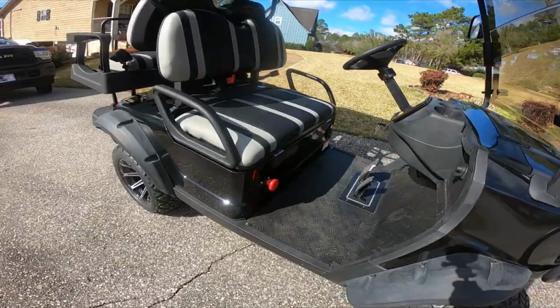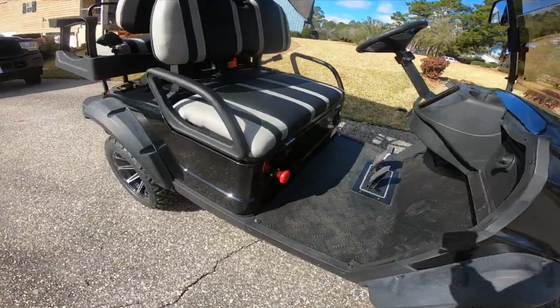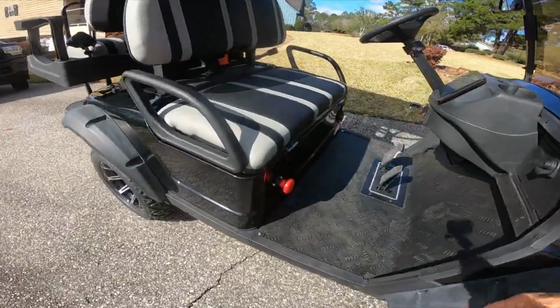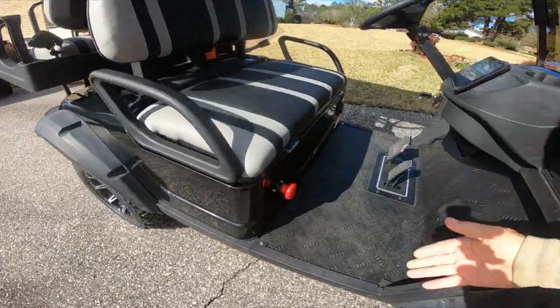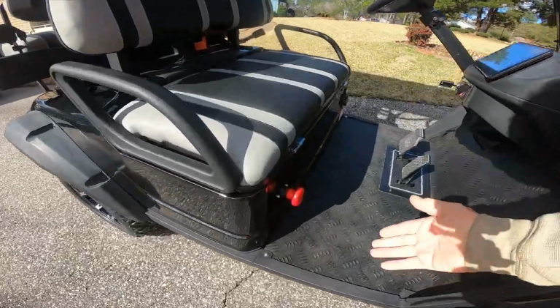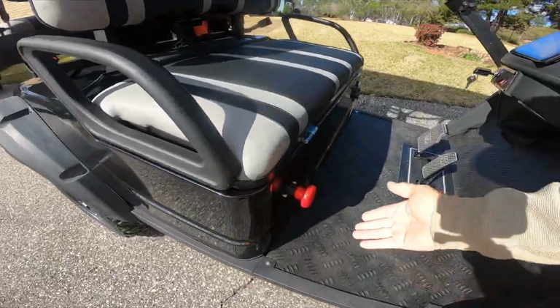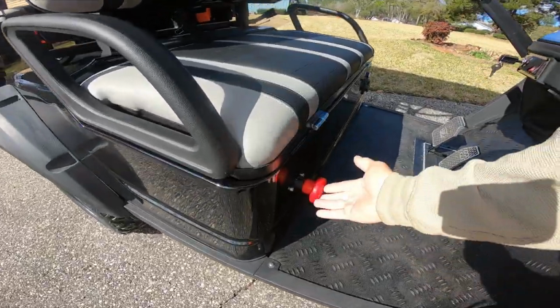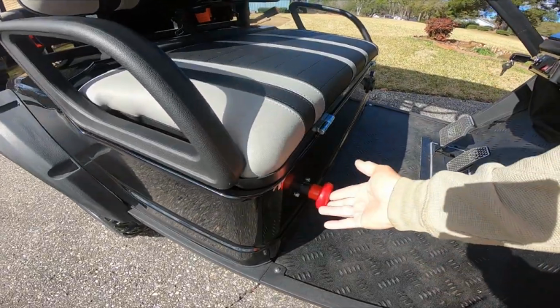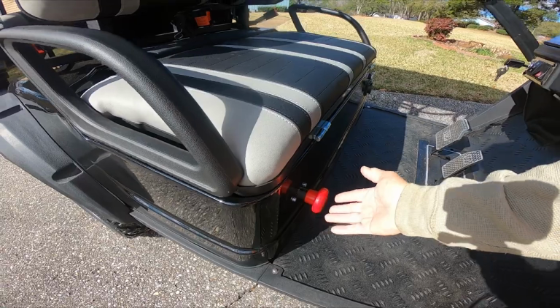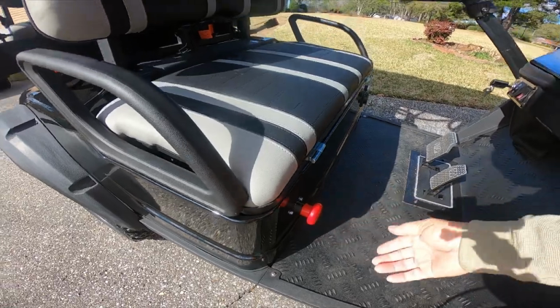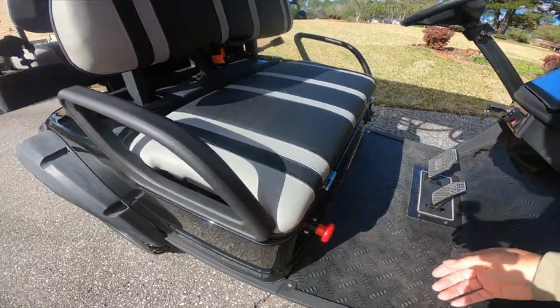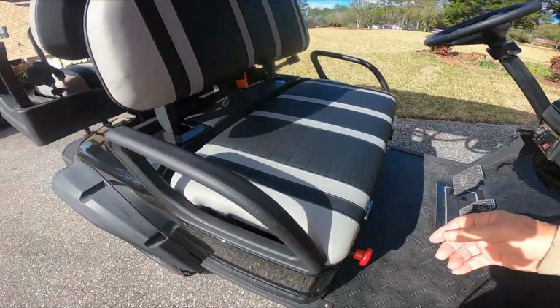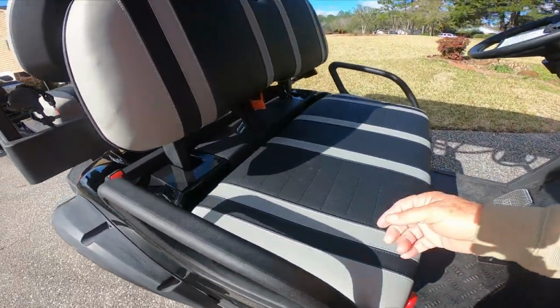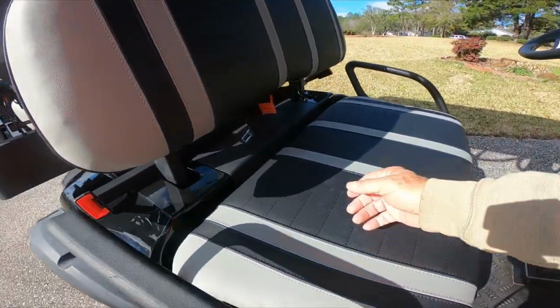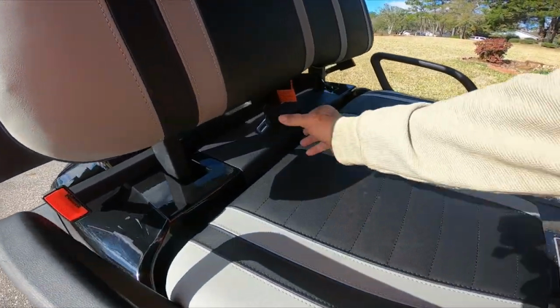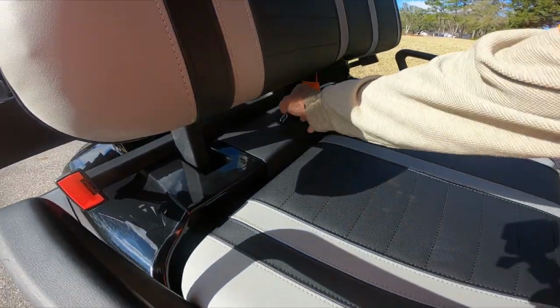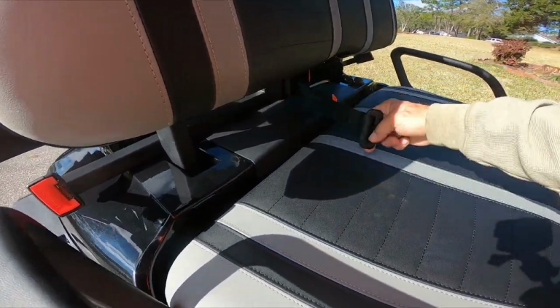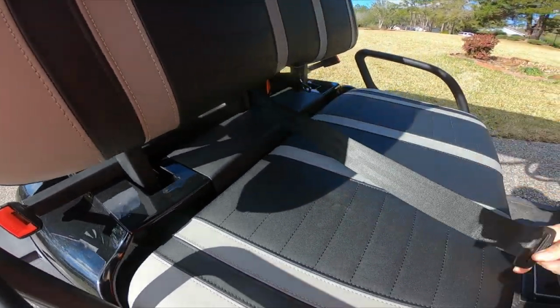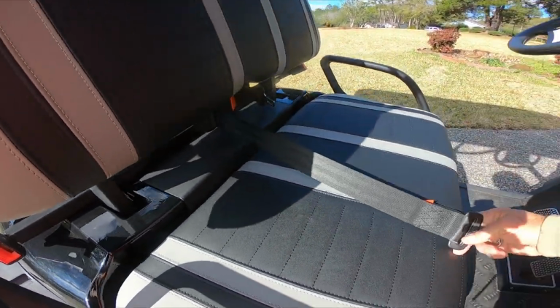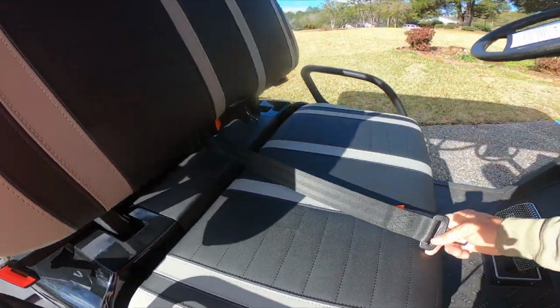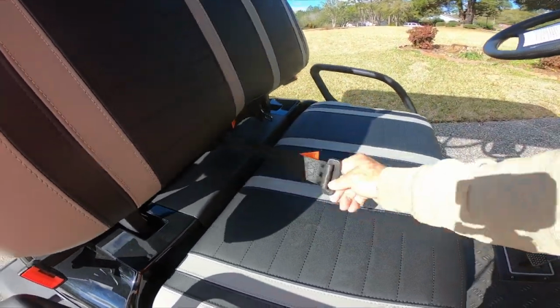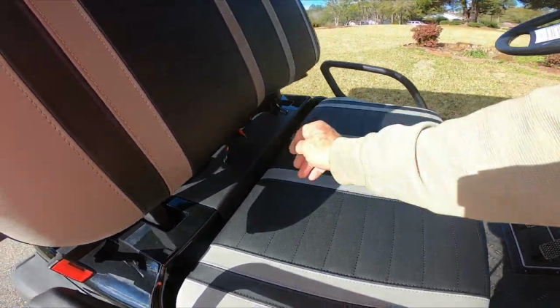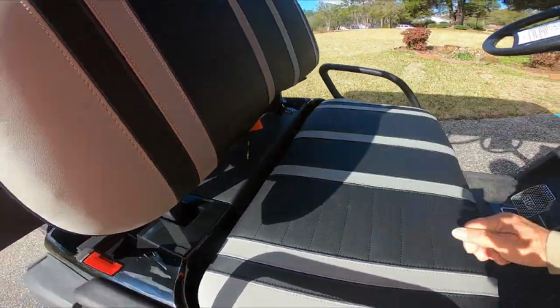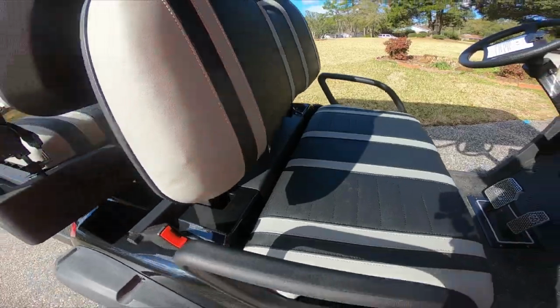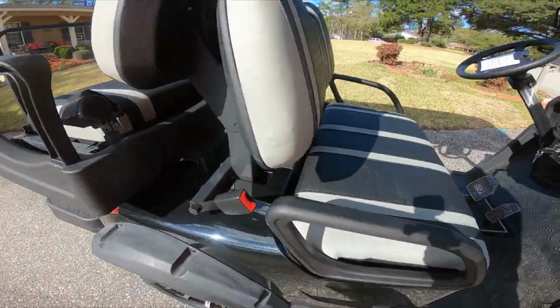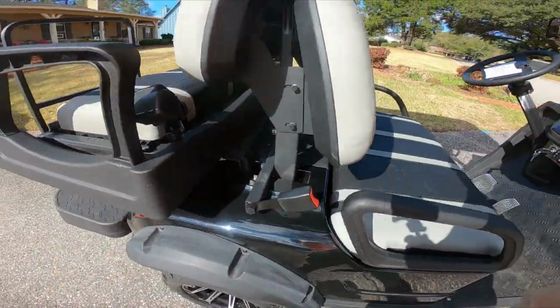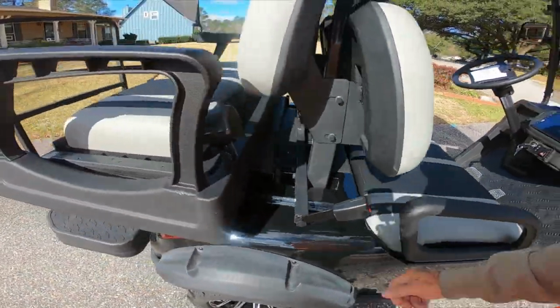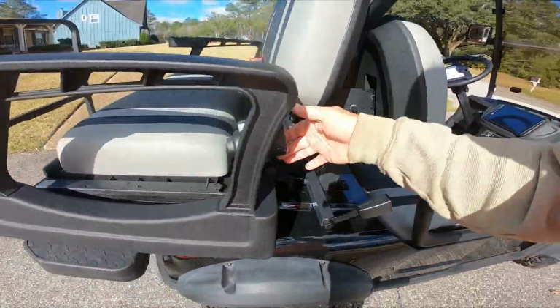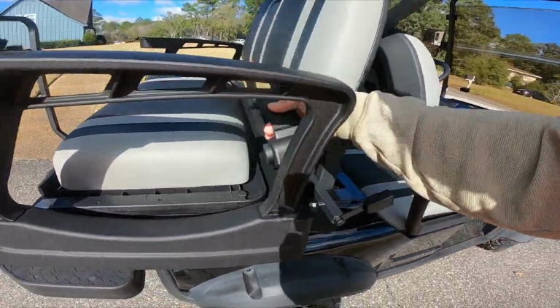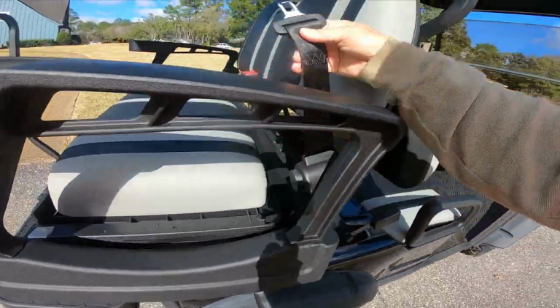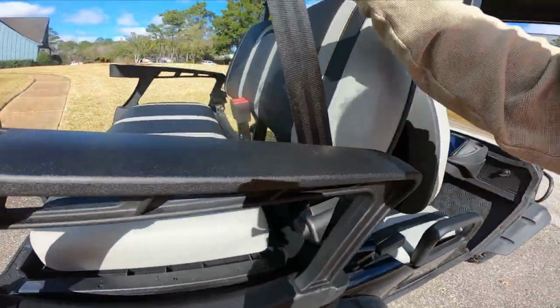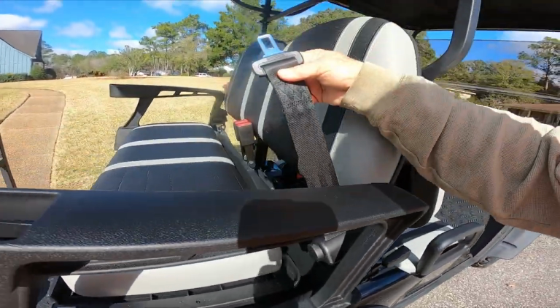You do have a kill switch right here. Again, it's street legal. You have seat belts — front and rear.